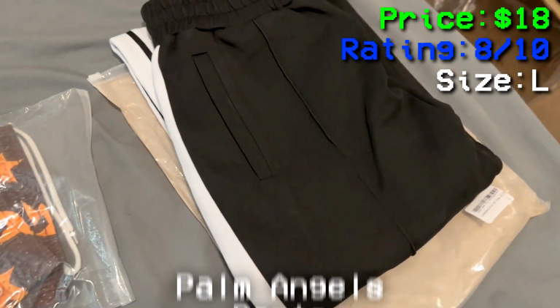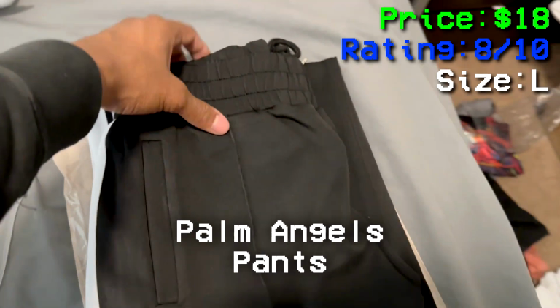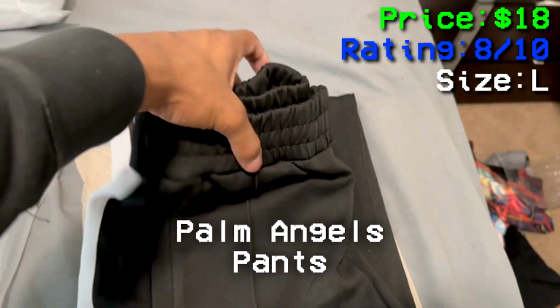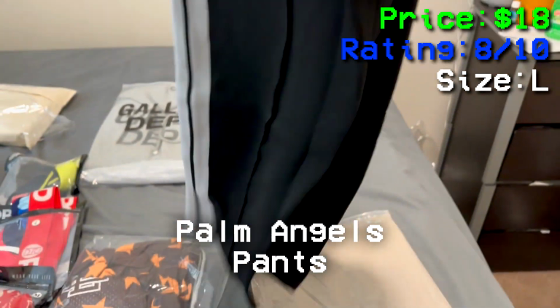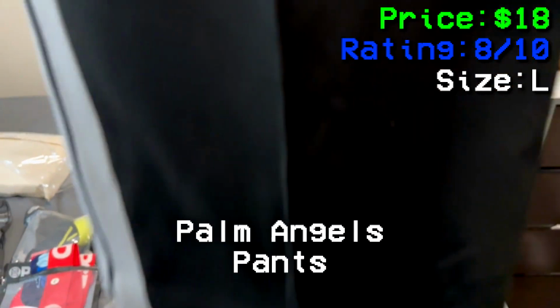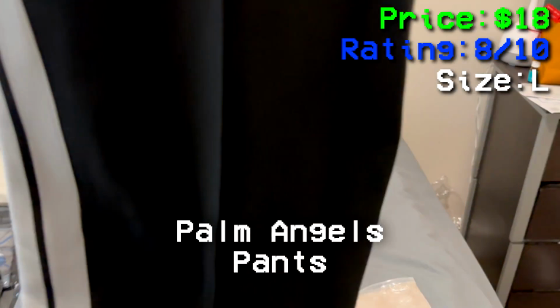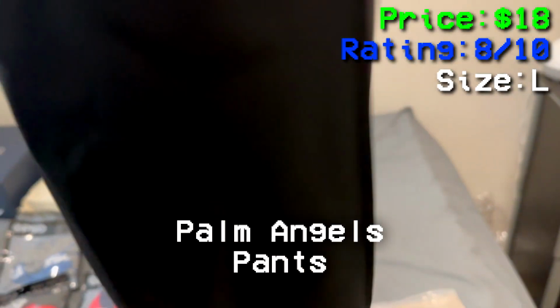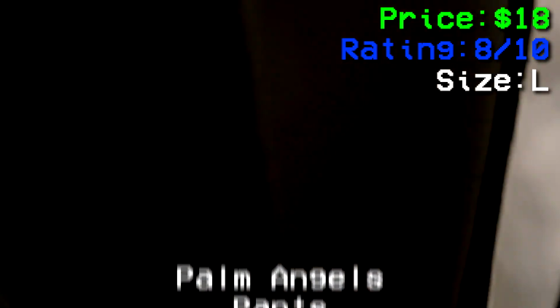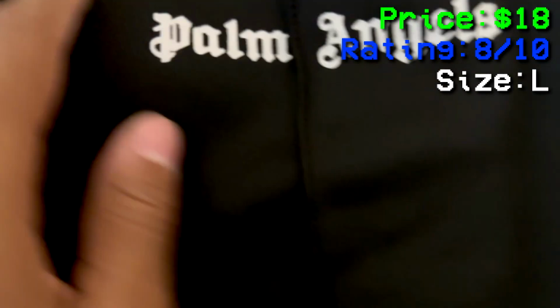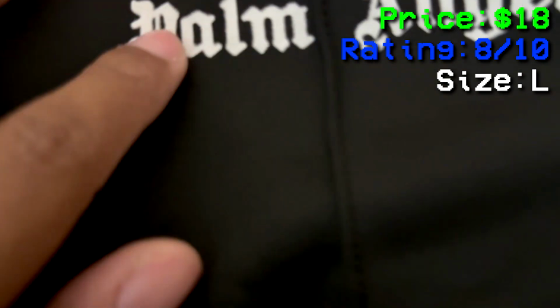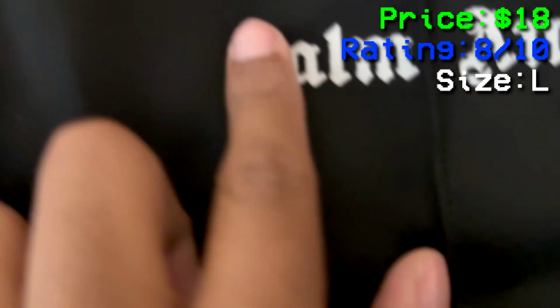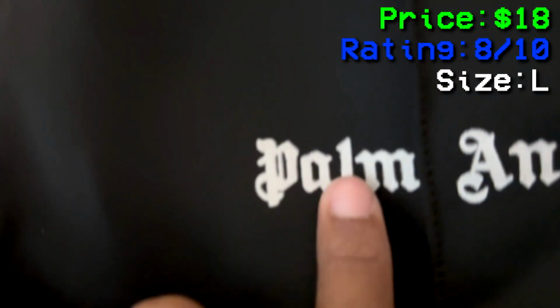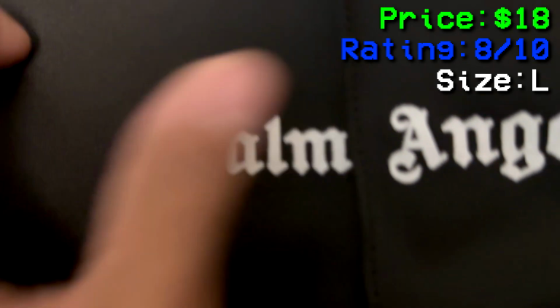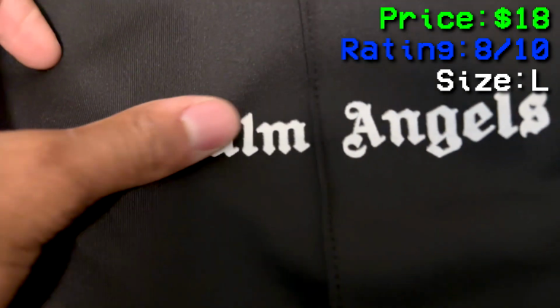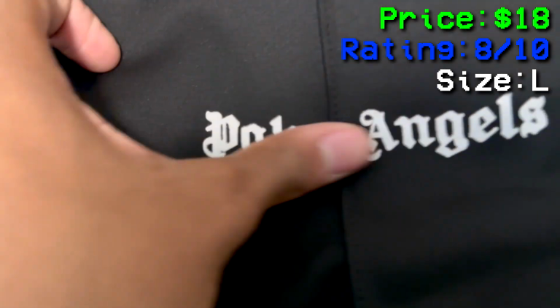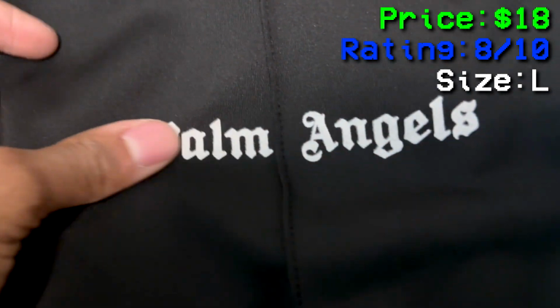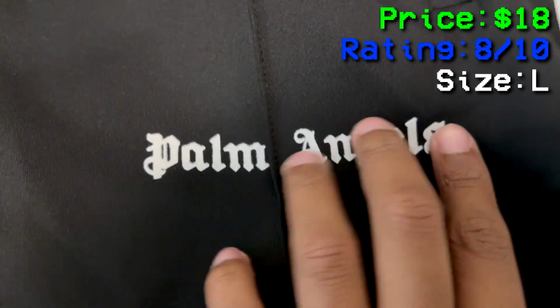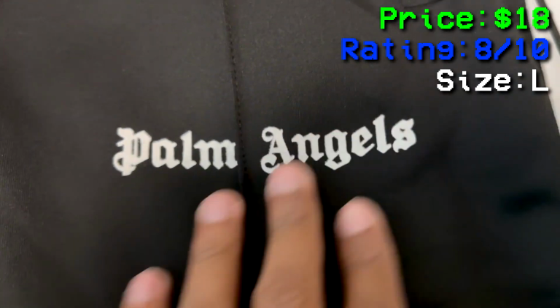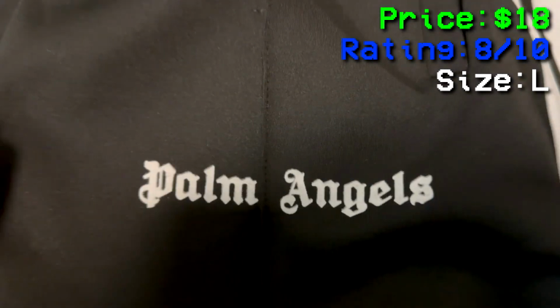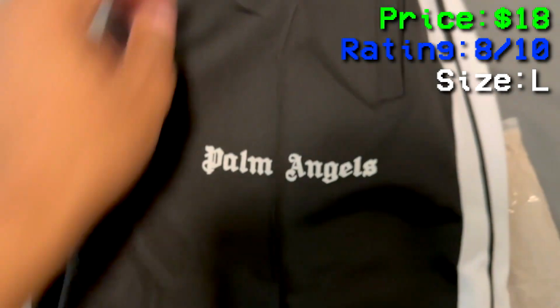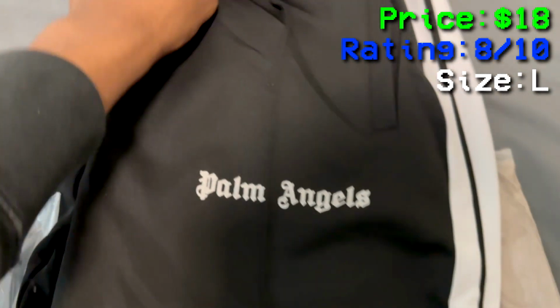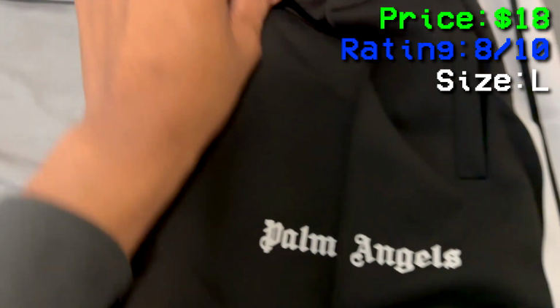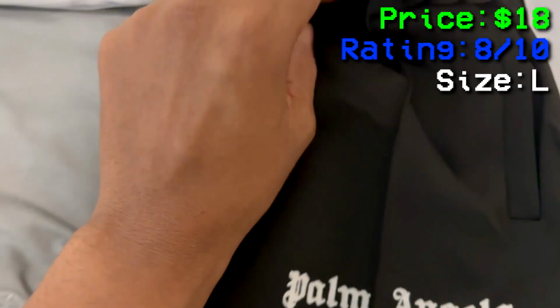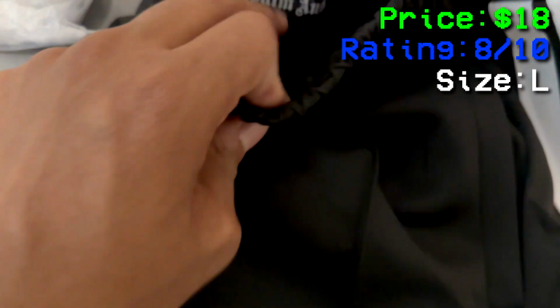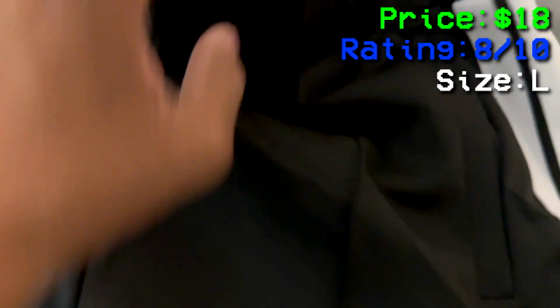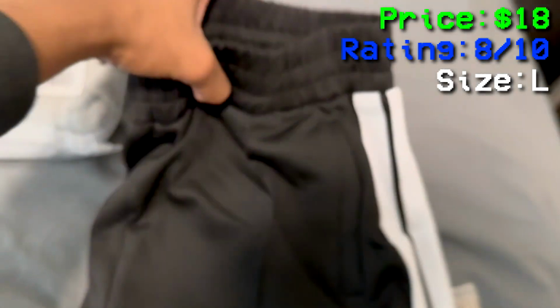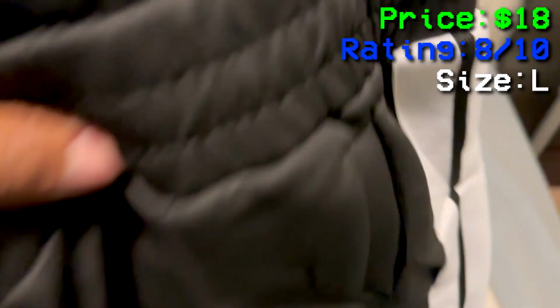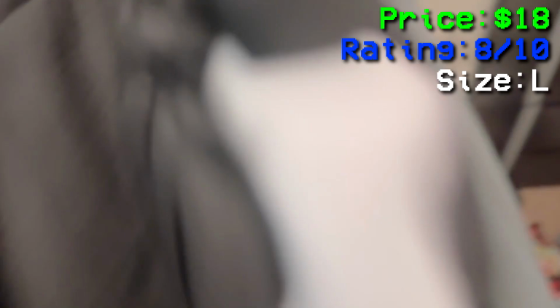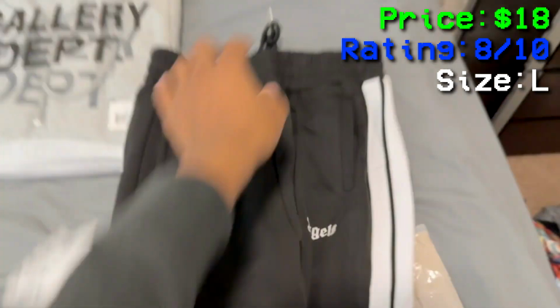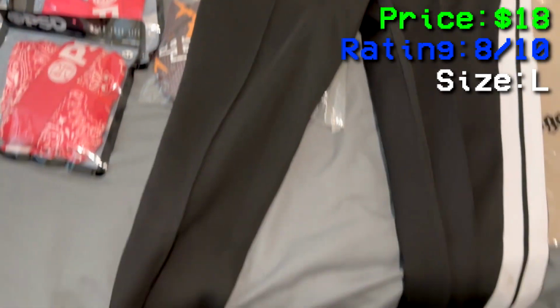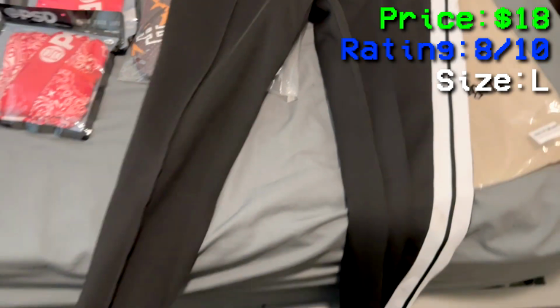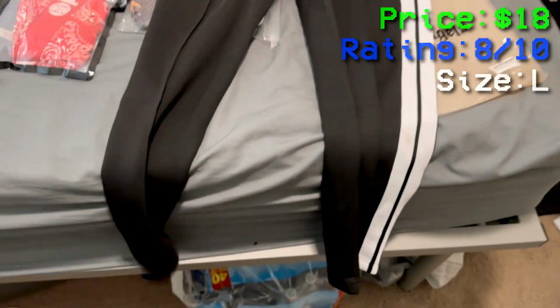I got some Palm Angels sweats in a large. The print feels good — it actually feels like retail, because I've seen retail. It says Palm Angels. It doesn't show the size tag but this is a large. I'm going to give this an 8 out of 10.